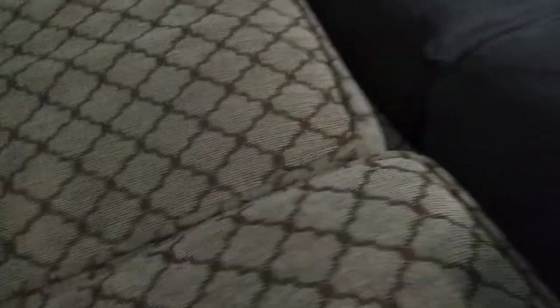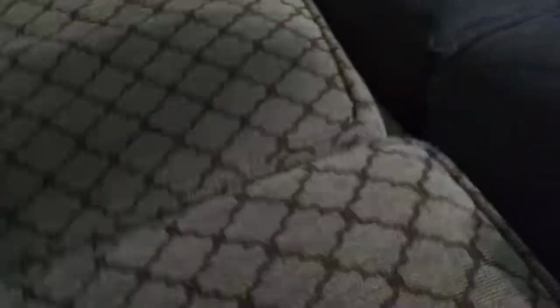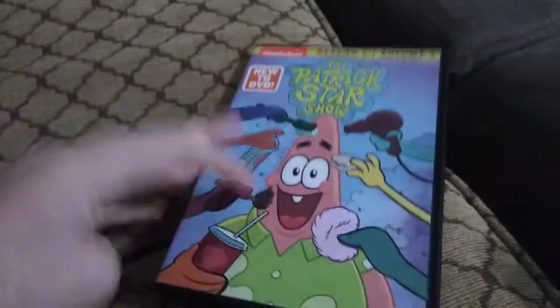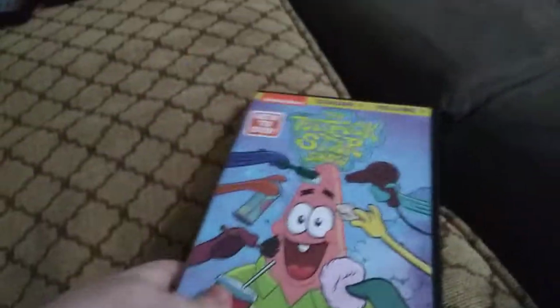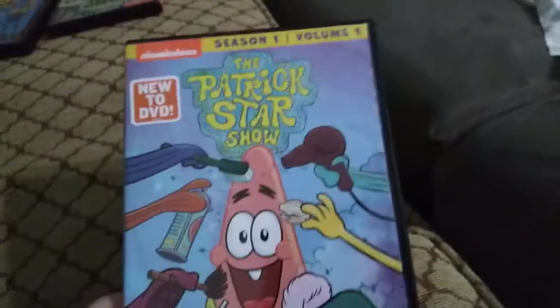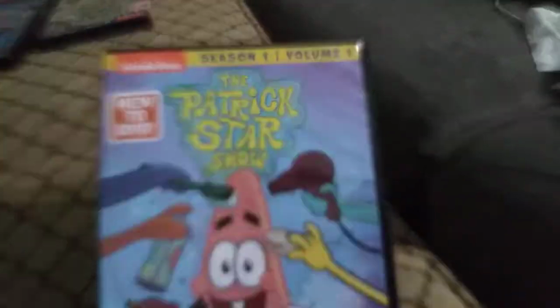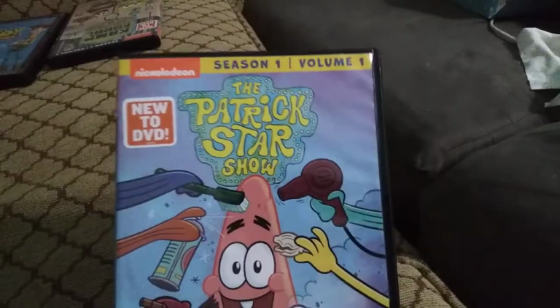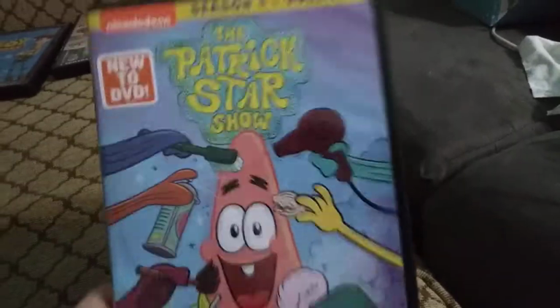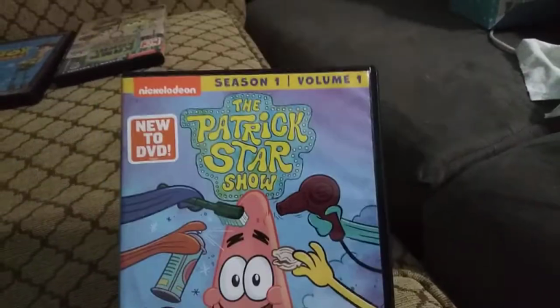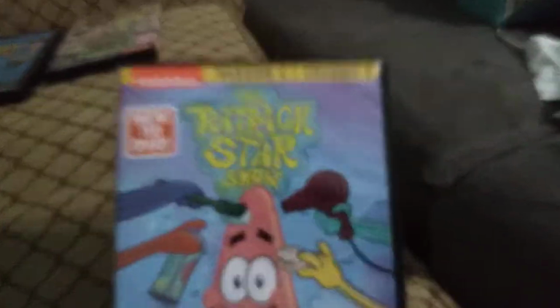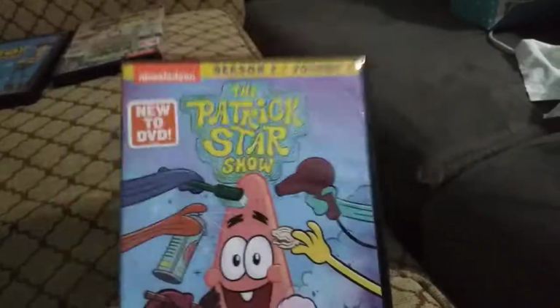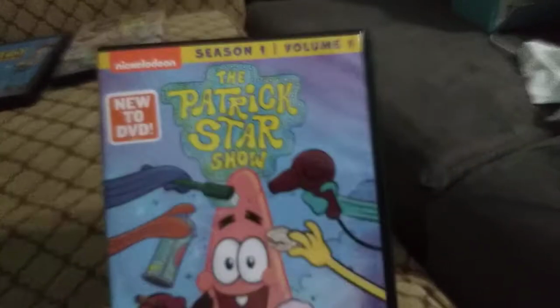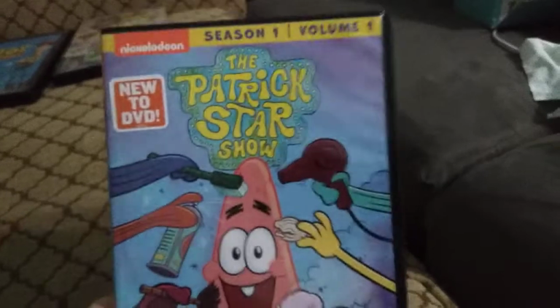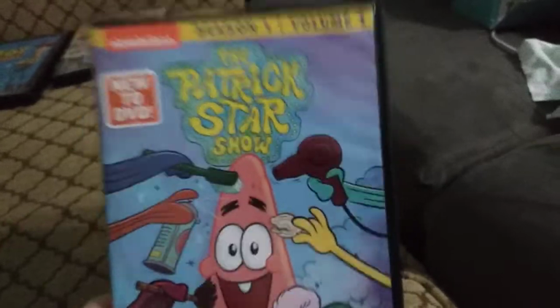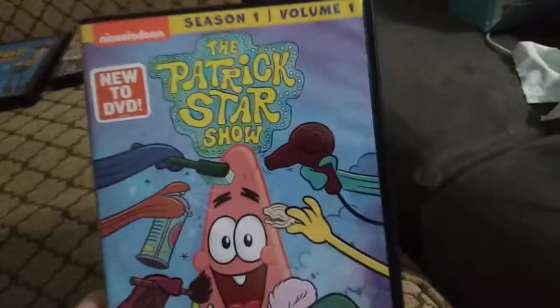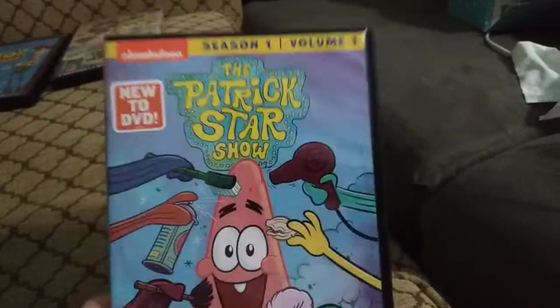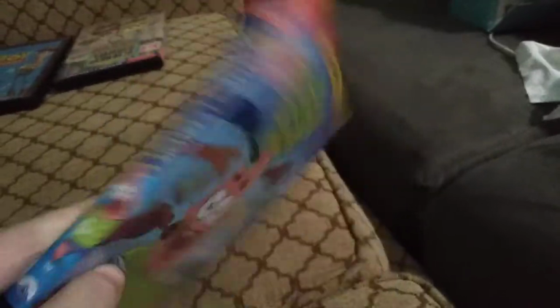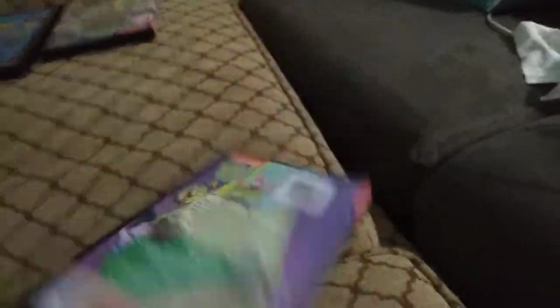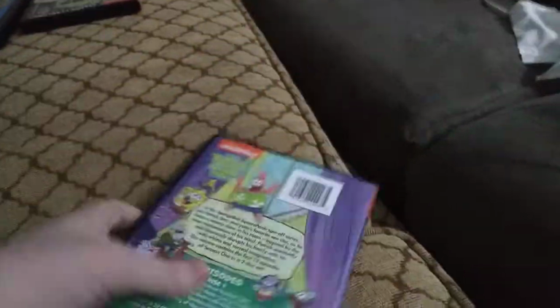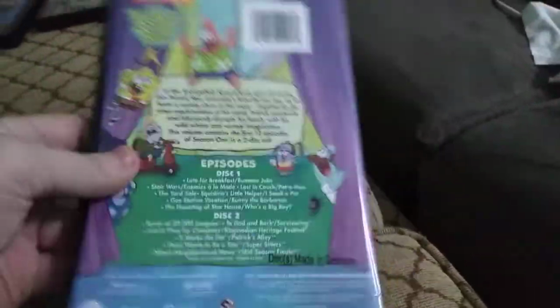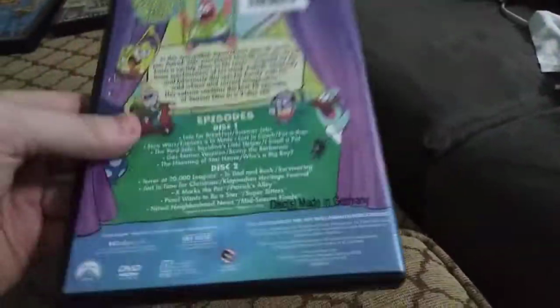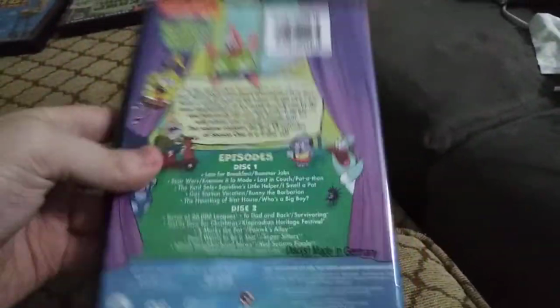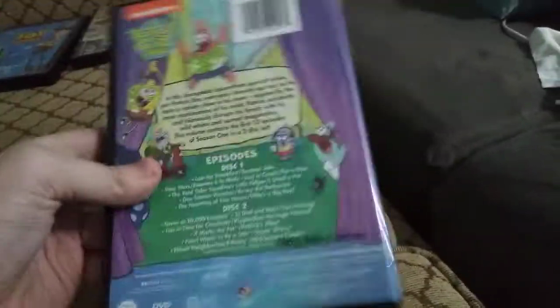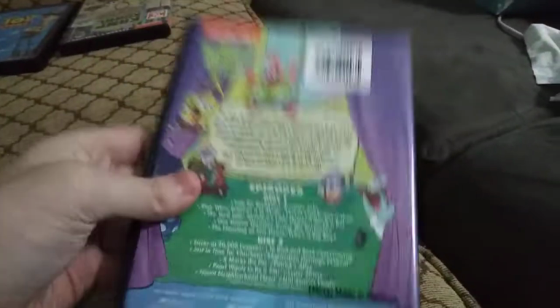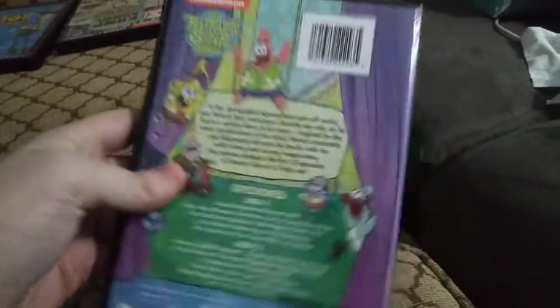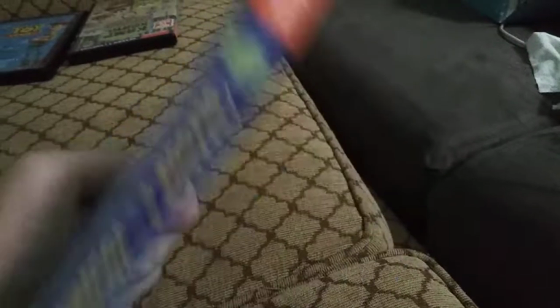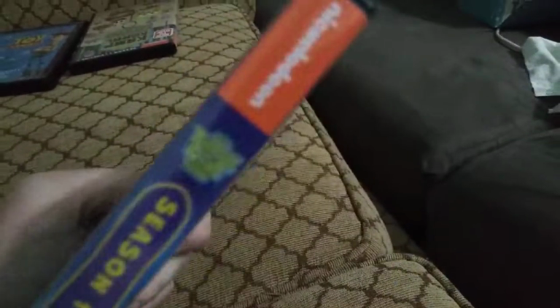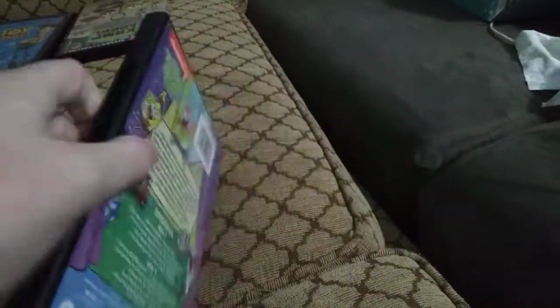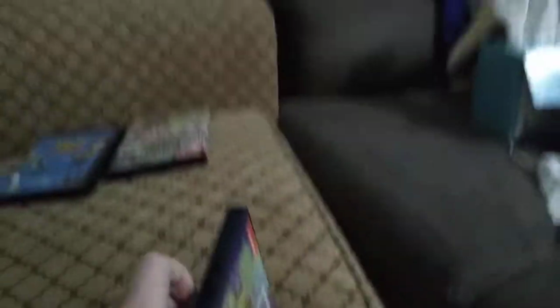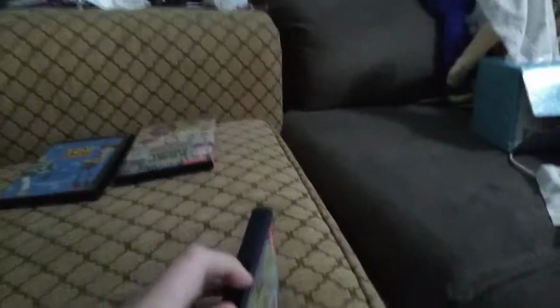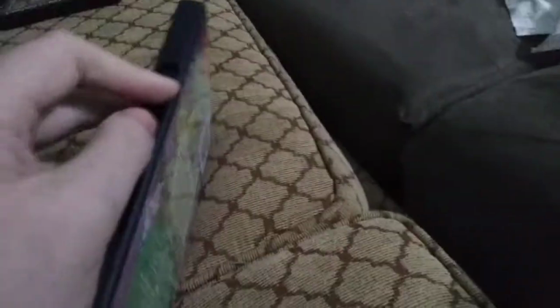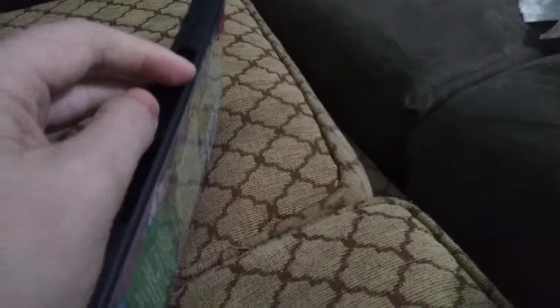And the next one is the Panic Star Show Season 1, Volume 1! More like the Poopy Stupid Show Season 9,000 Volume! I don't care that this probably has the Nickelodeon logo. No no no!